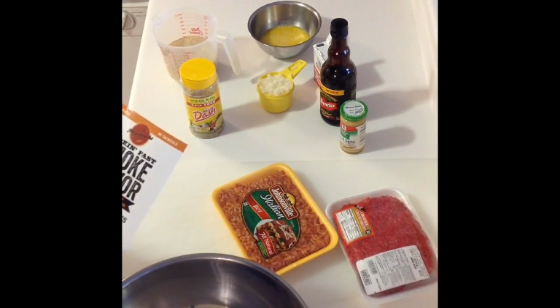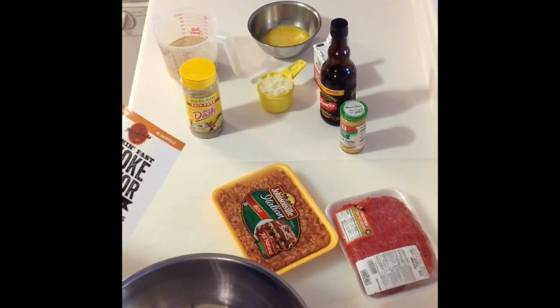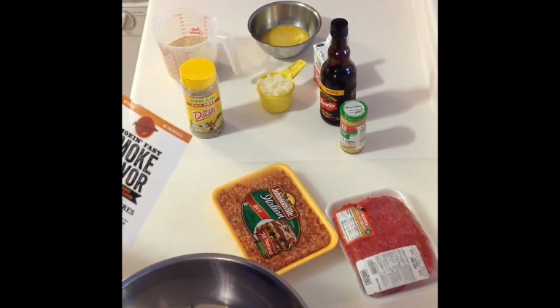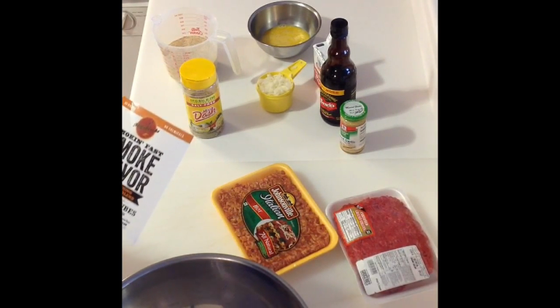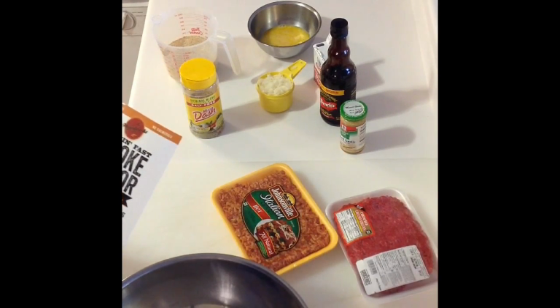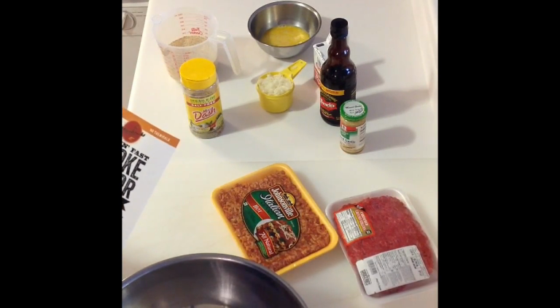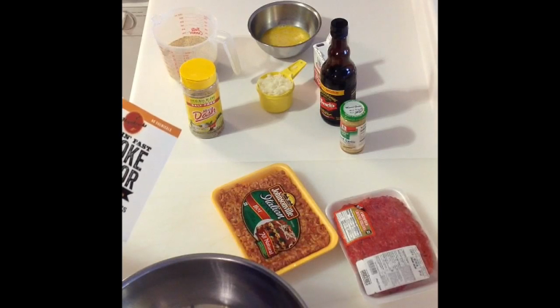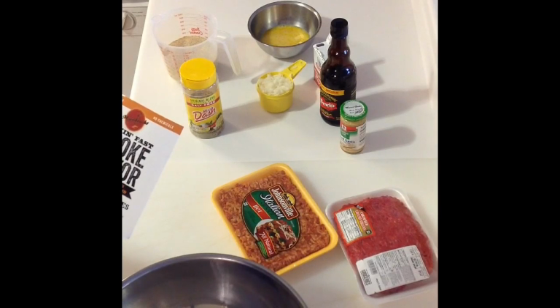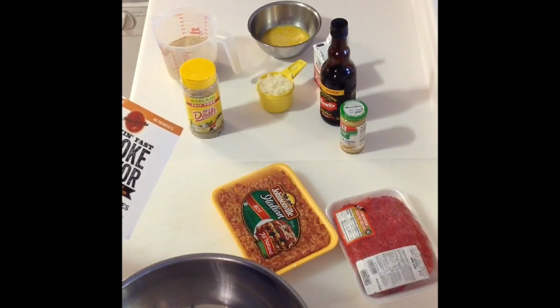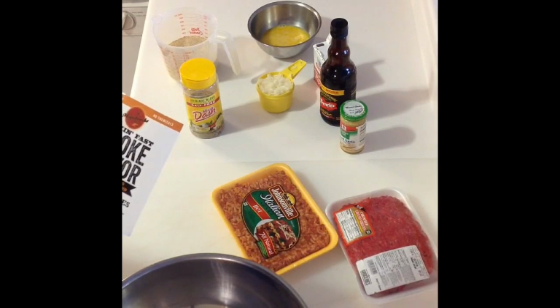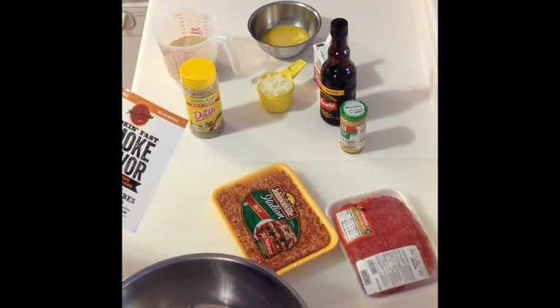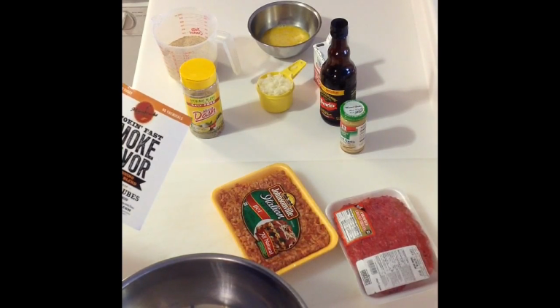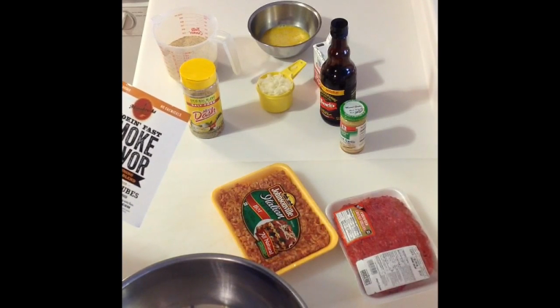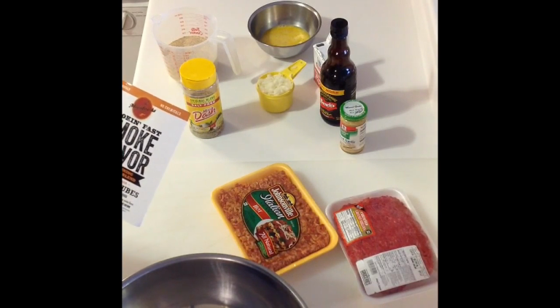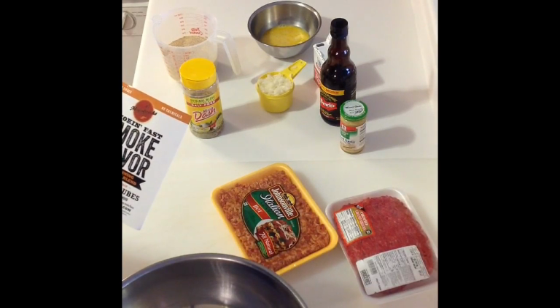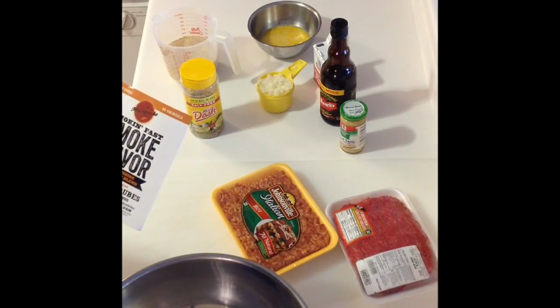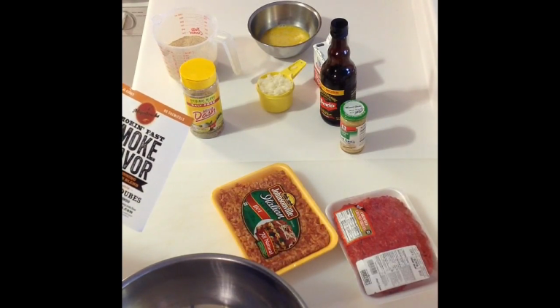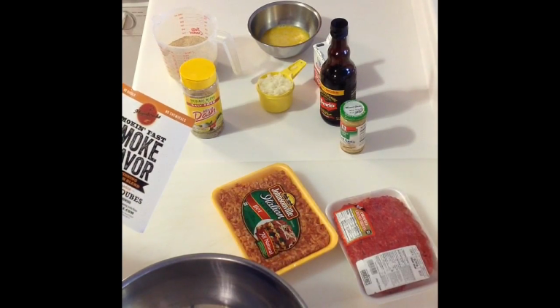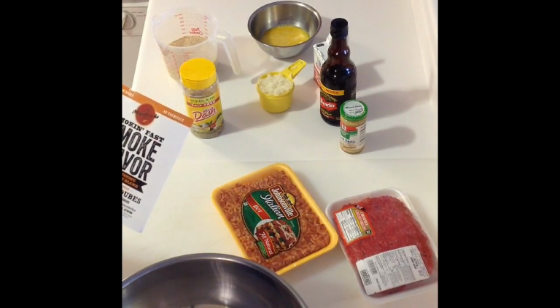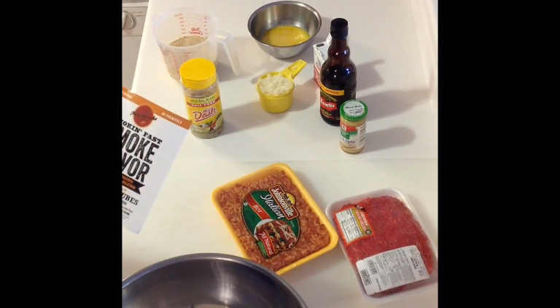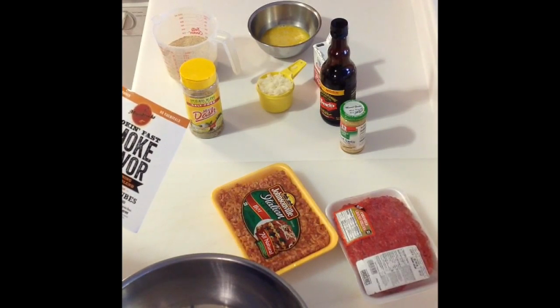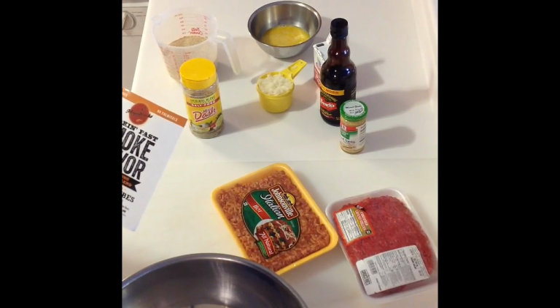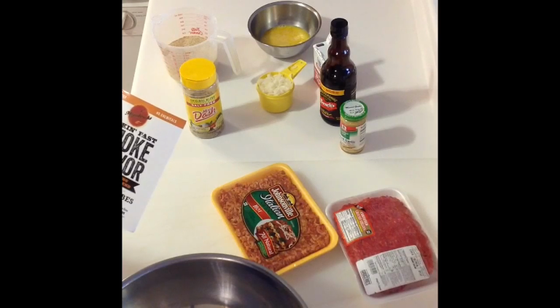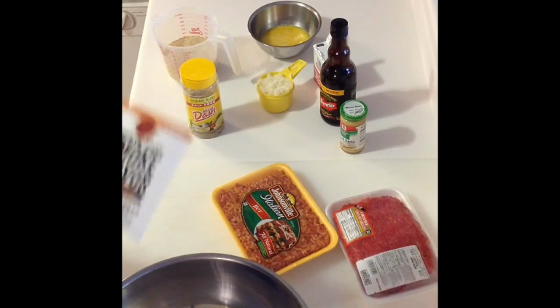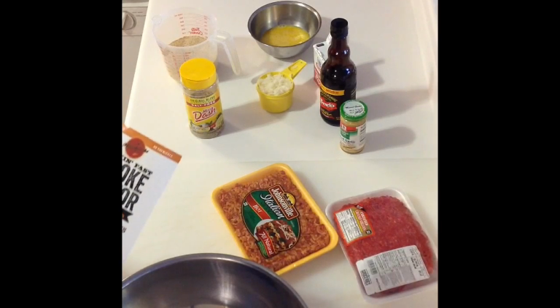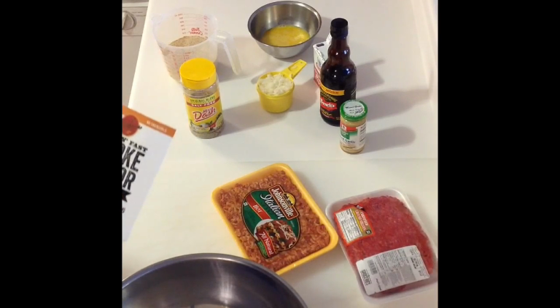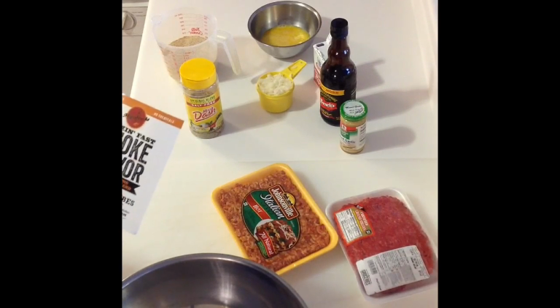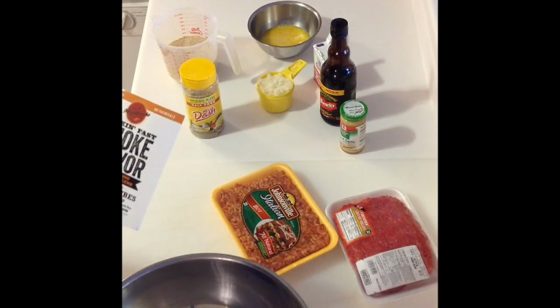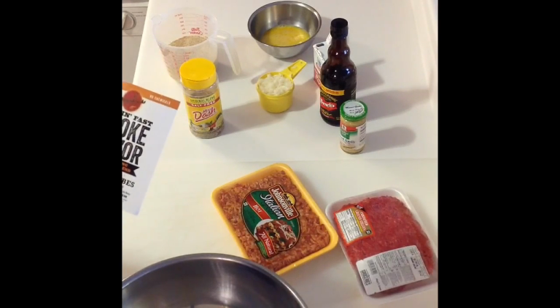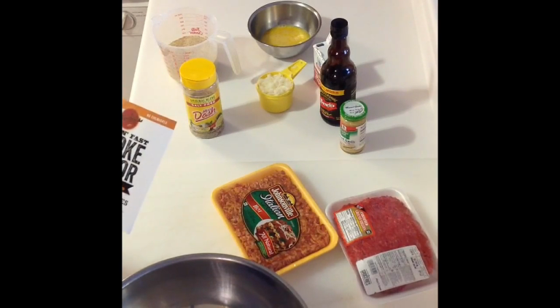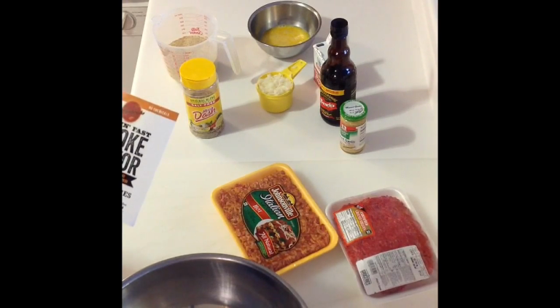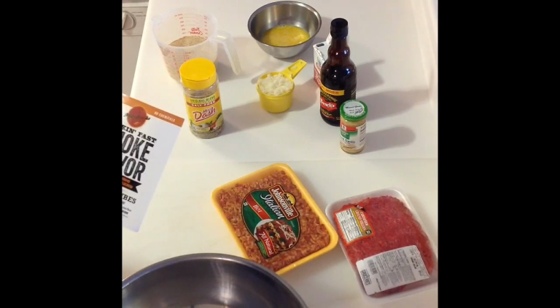We're going to be cooking this on the Ceramic Visions Grill and we'll use lump charcoal with mesquite. We'll get these all combined and I'll show you what it looks like once the loaf is made.